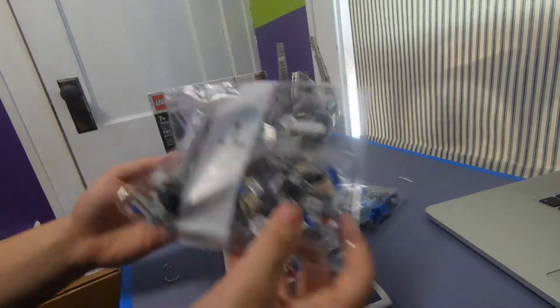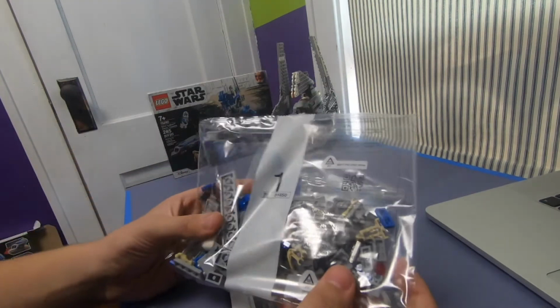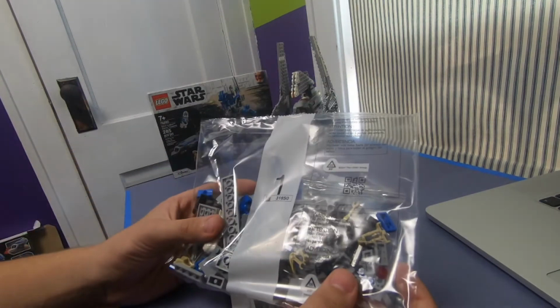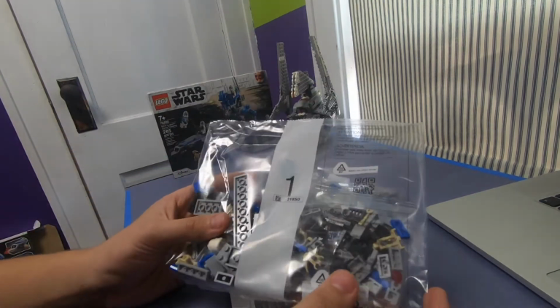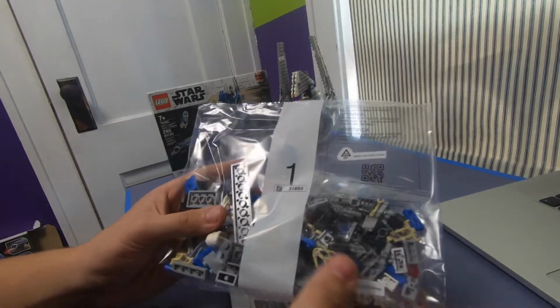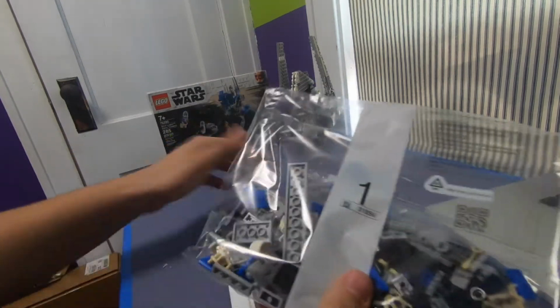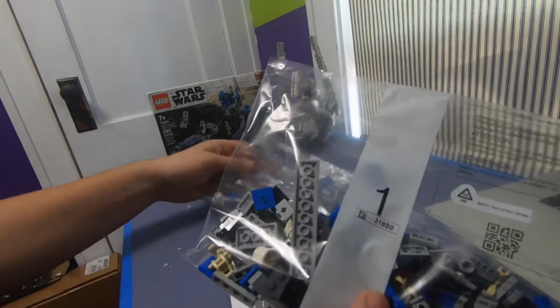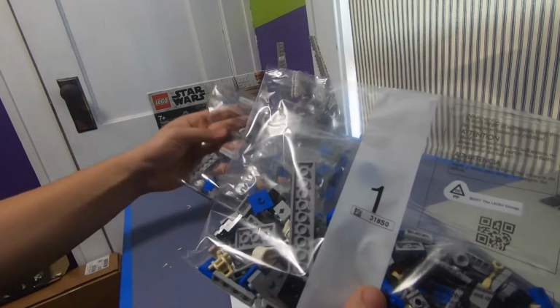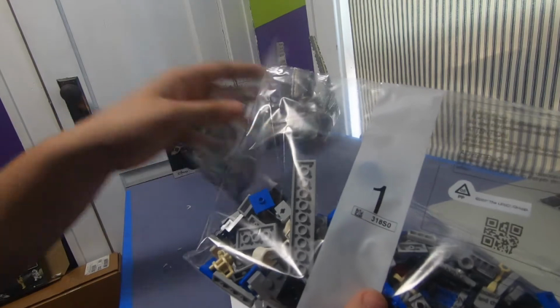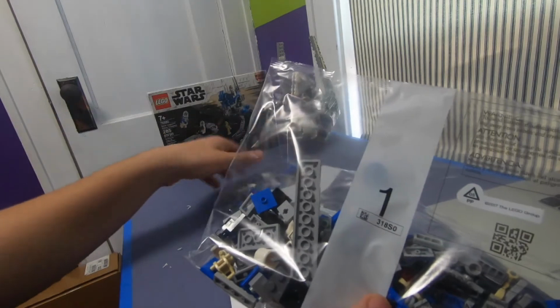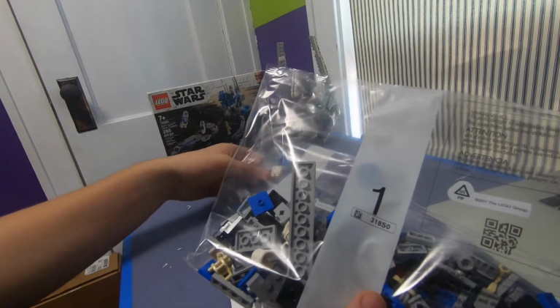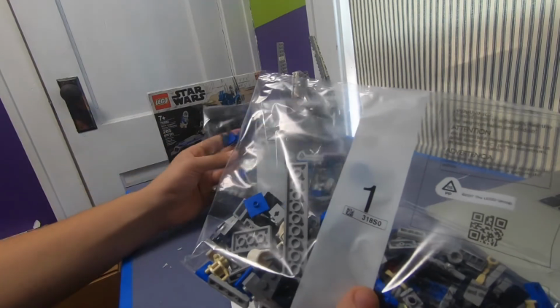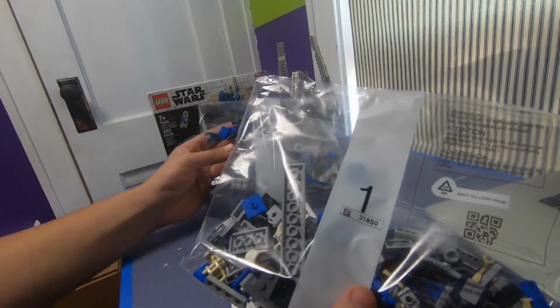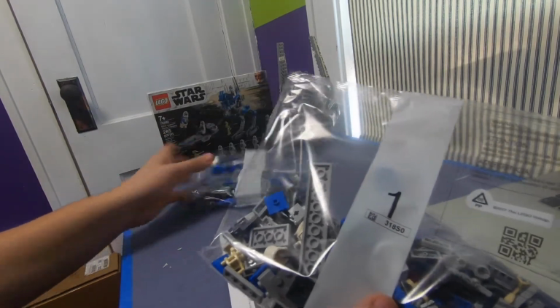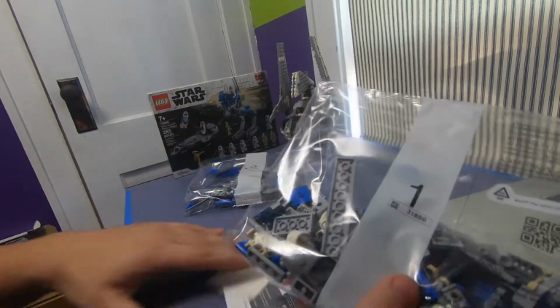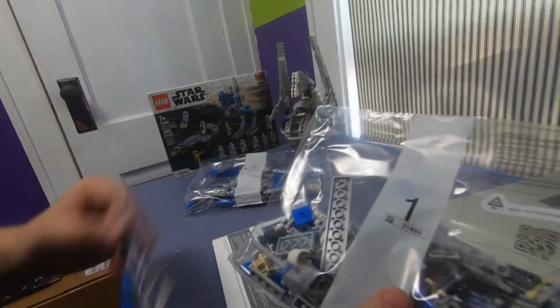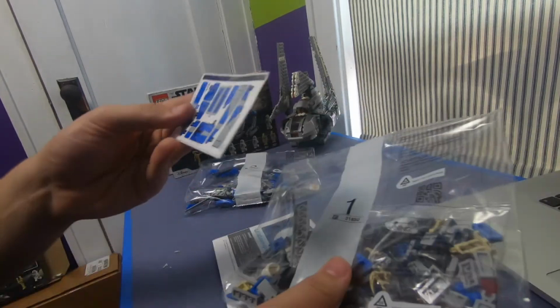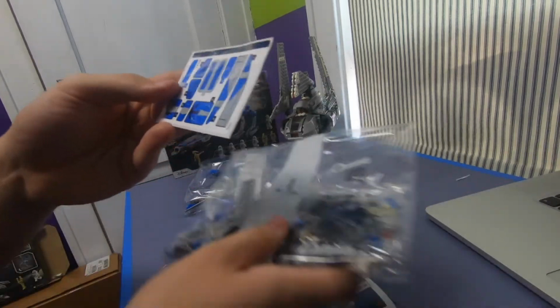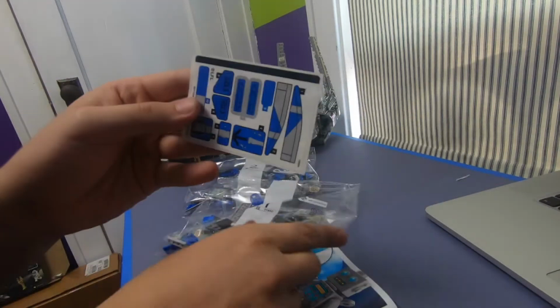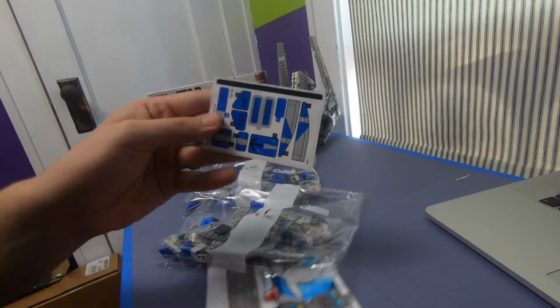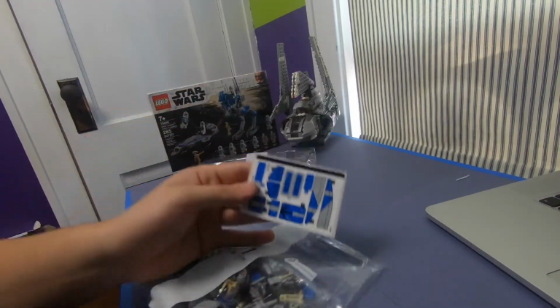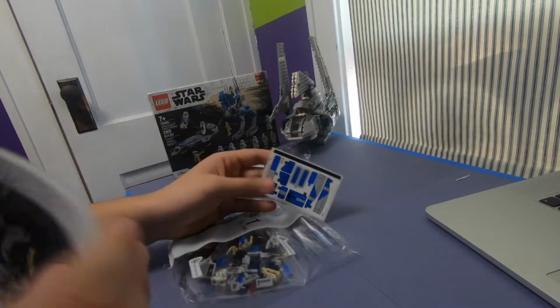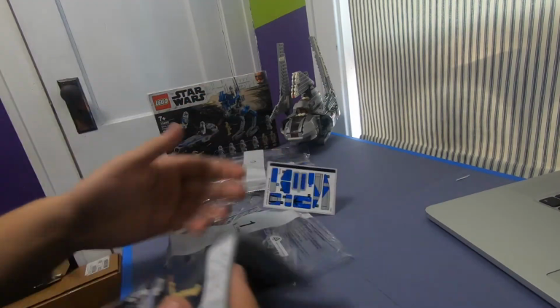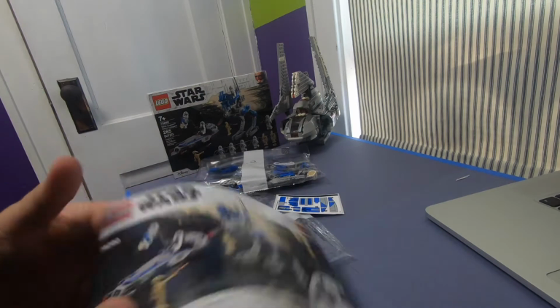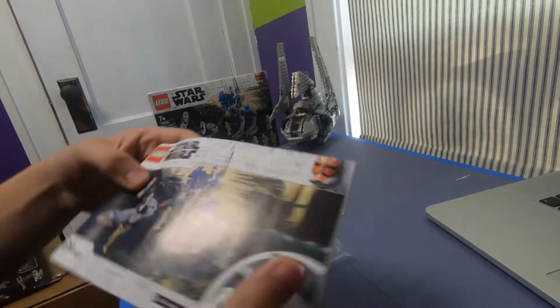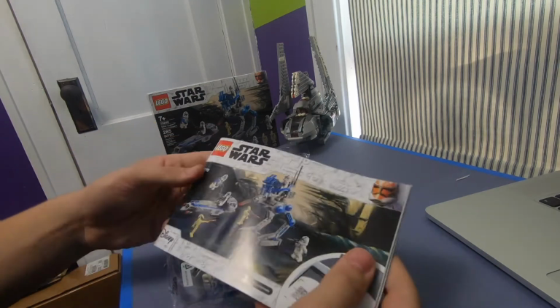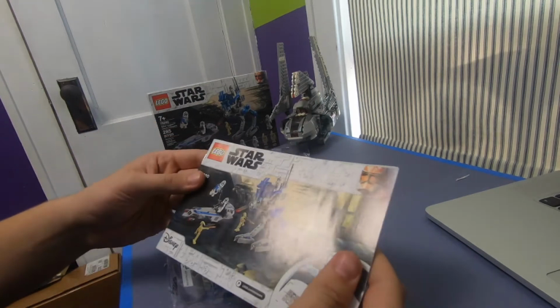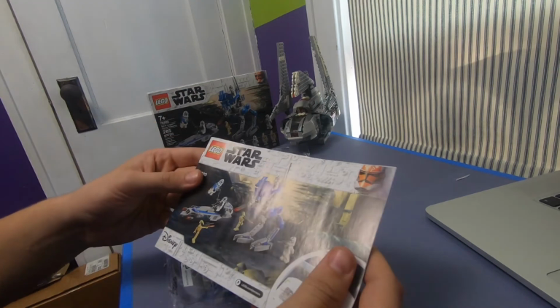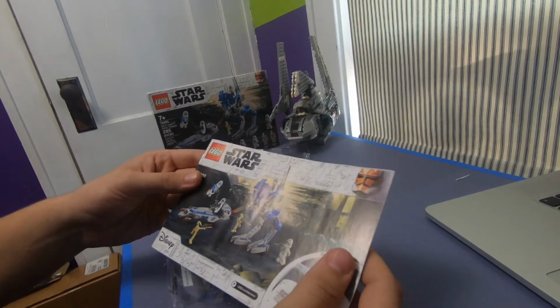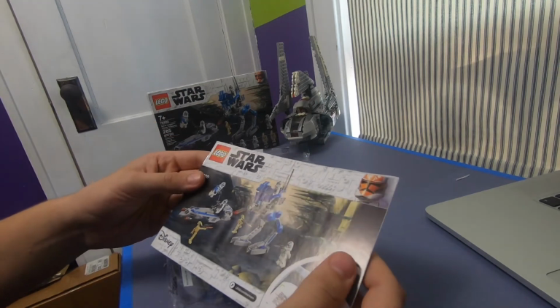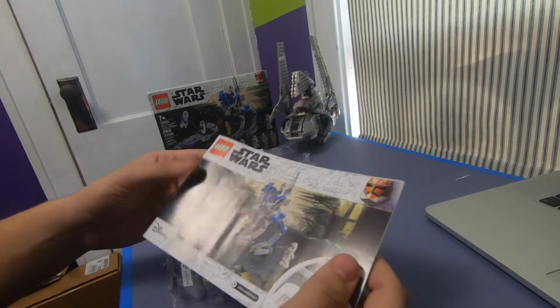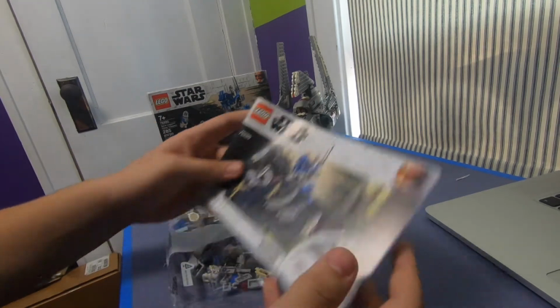Okay, so we got two bags, a sticker sheet, and an instruction manual. Let's get building.